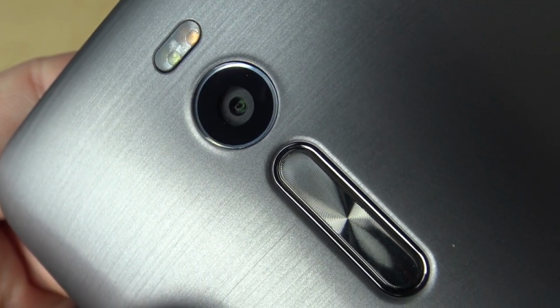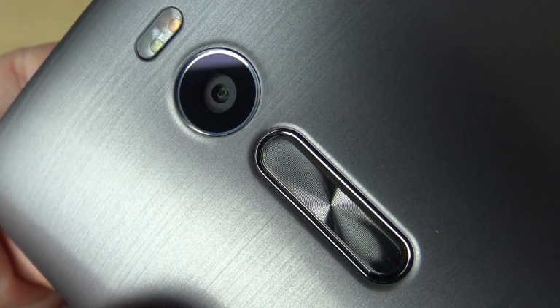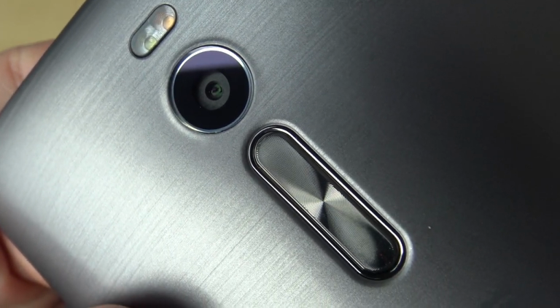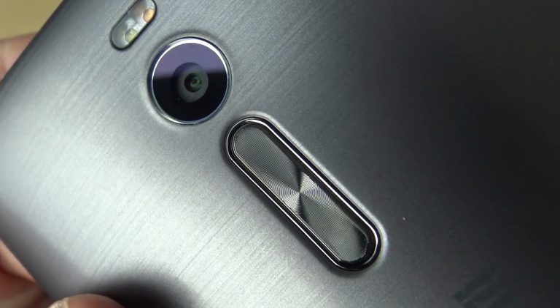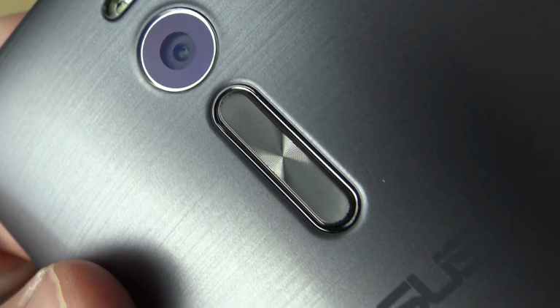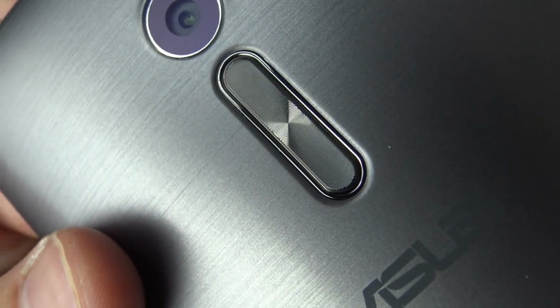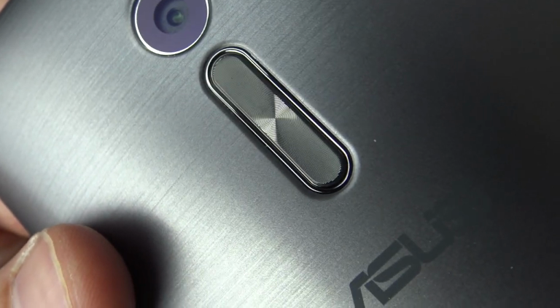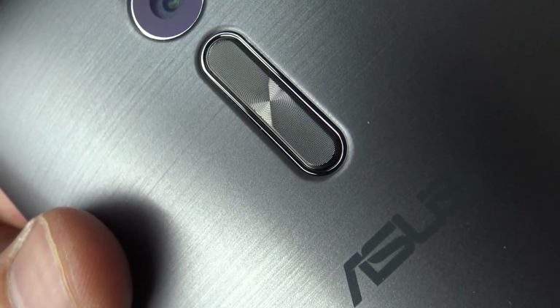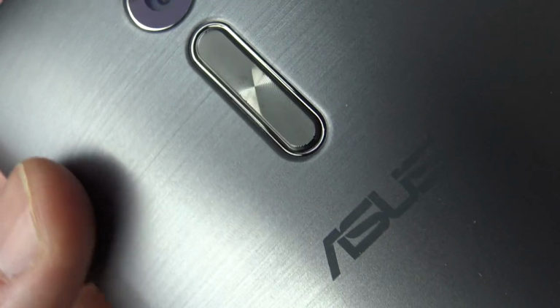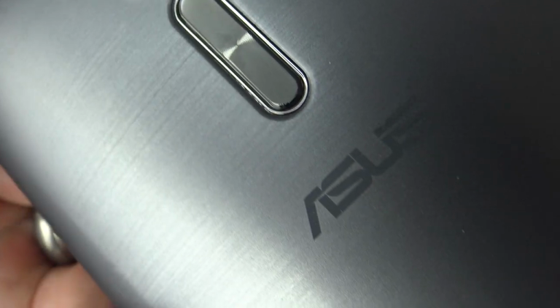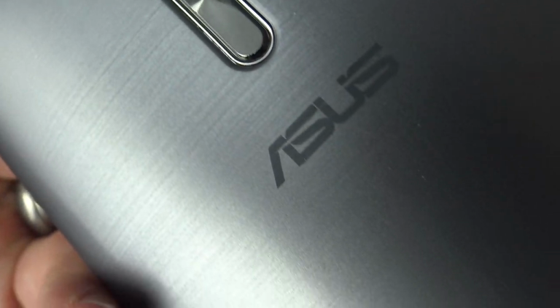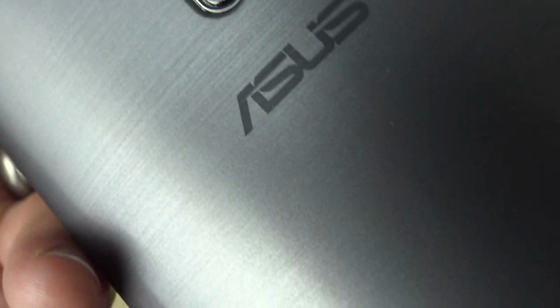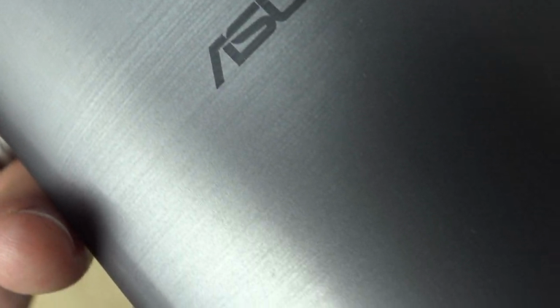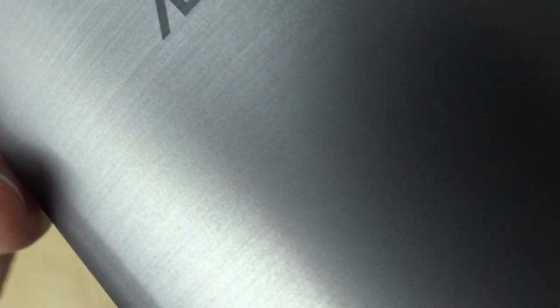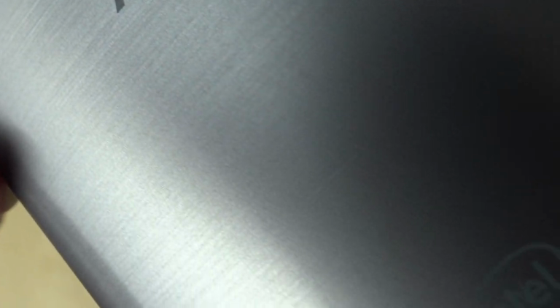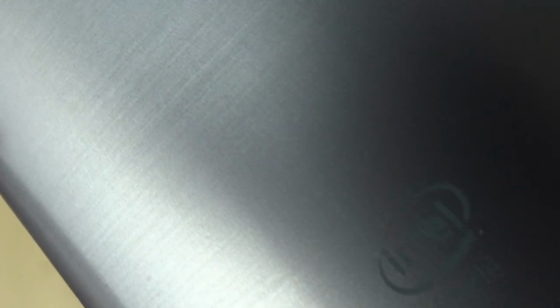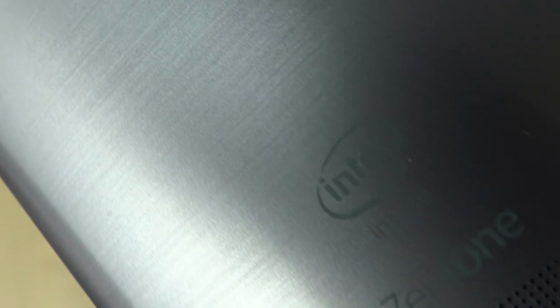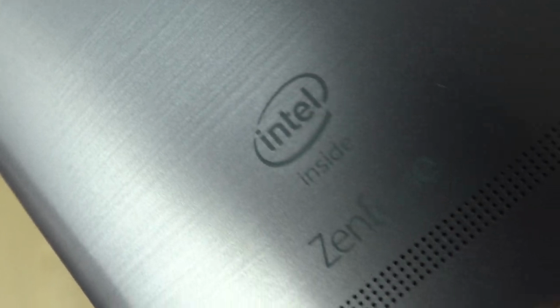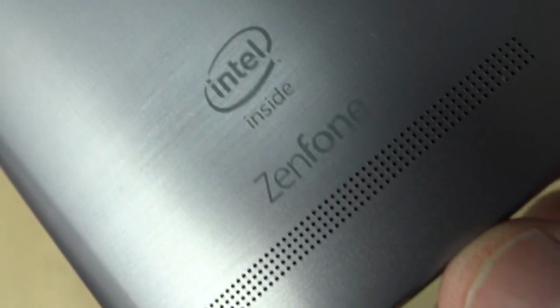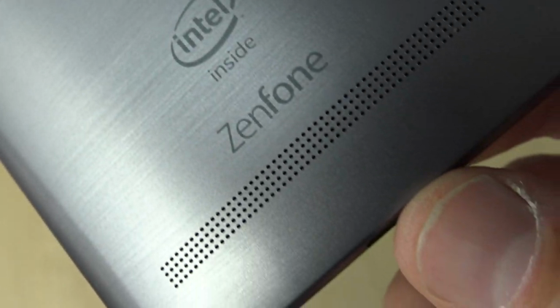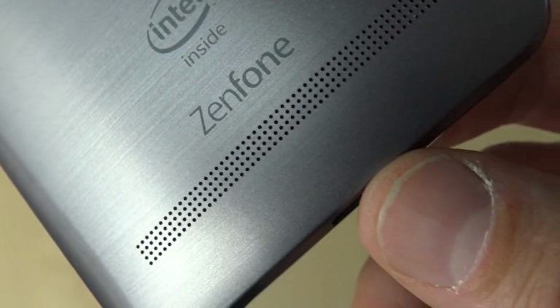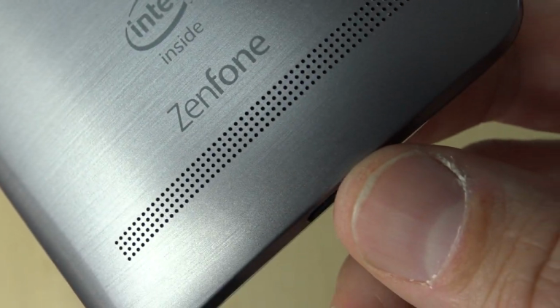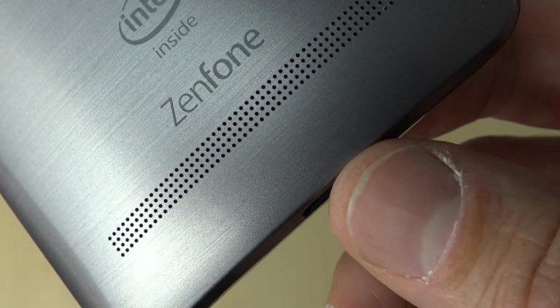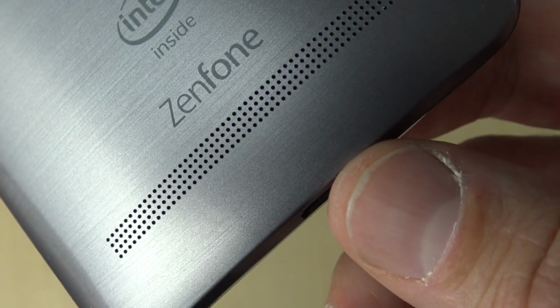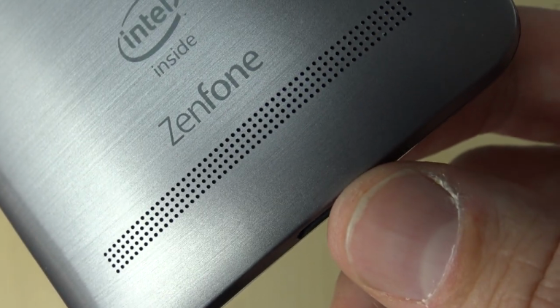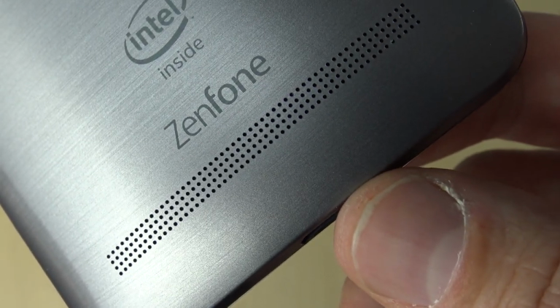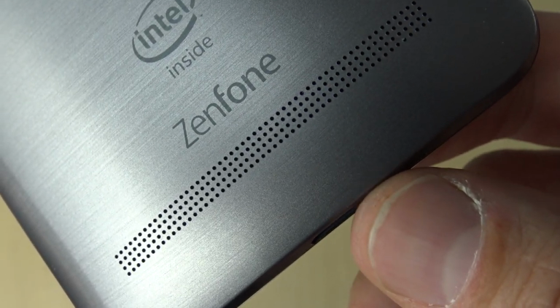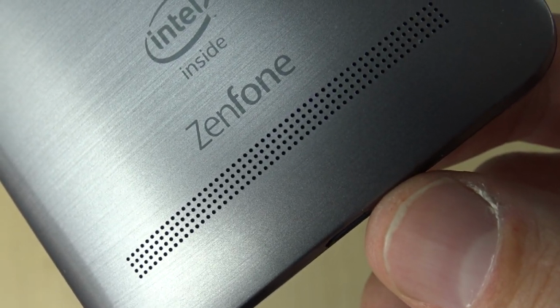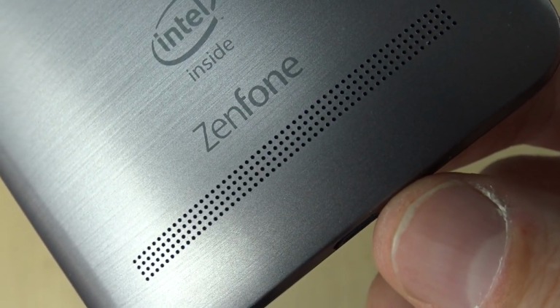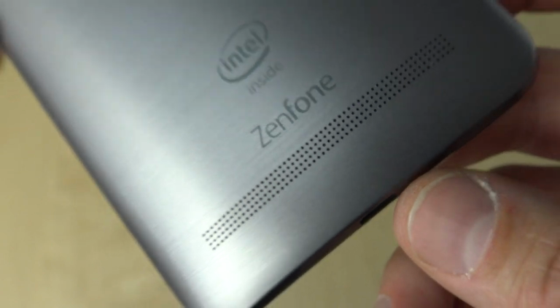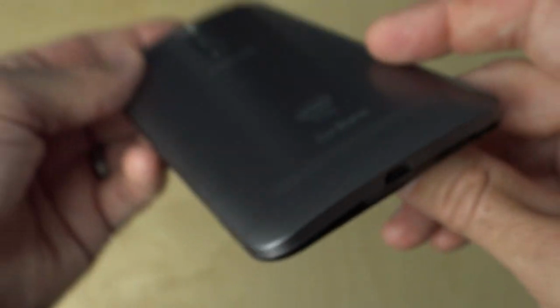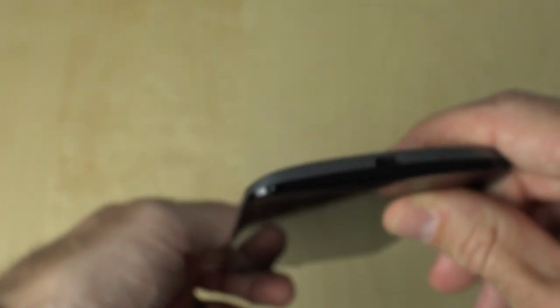And then, as you move down the device, you're going to see the ASUS branding, and then, eventually, that very large speaker grille and Intel branding. Unfortunately, that speaker grille does not cover an entire speaker — it's just a small amount on the side.